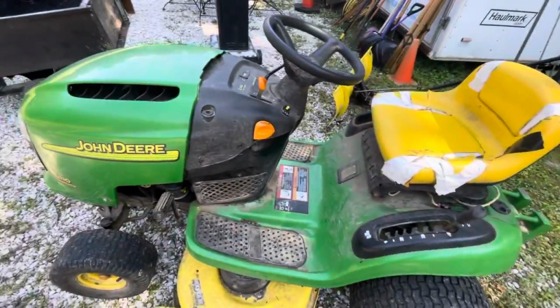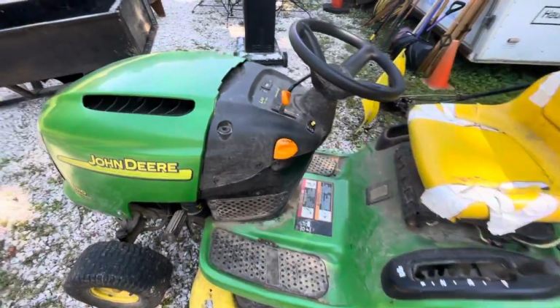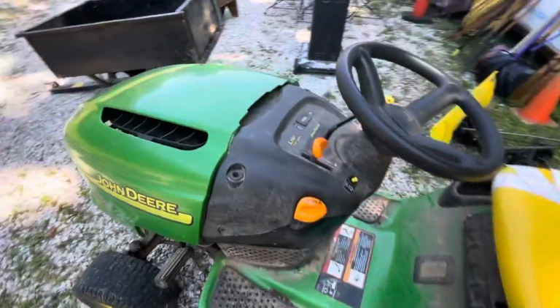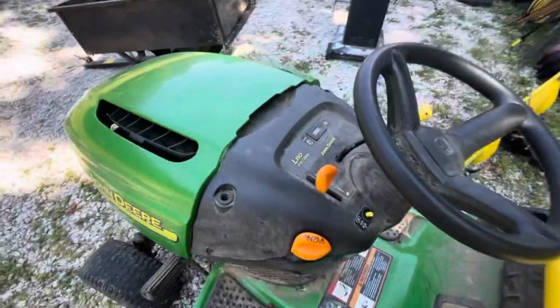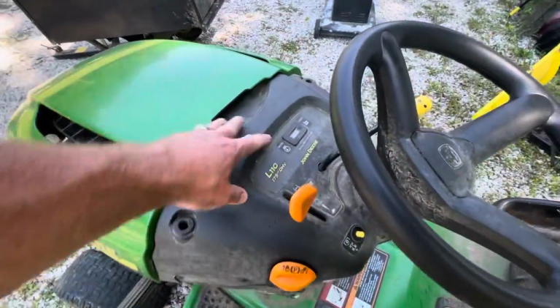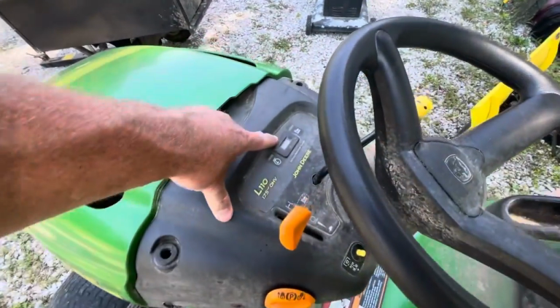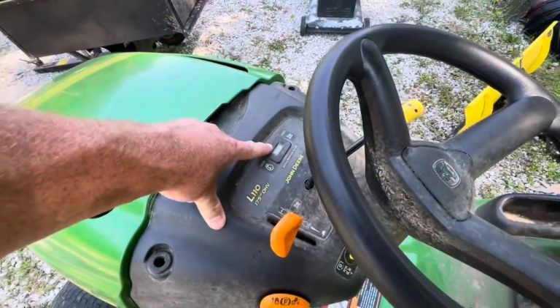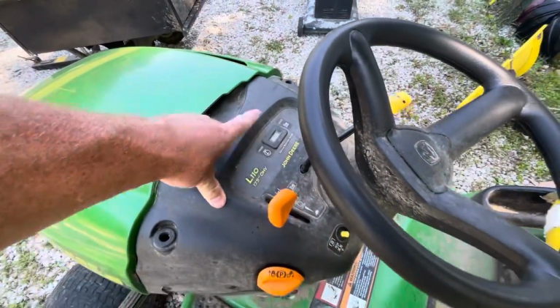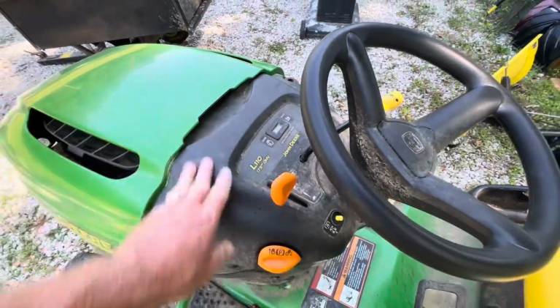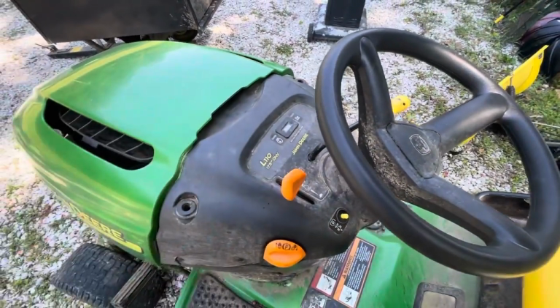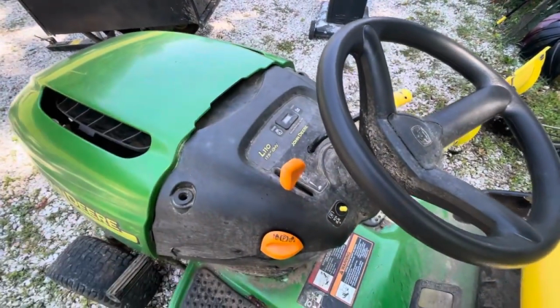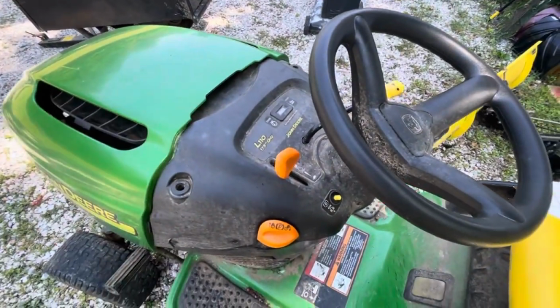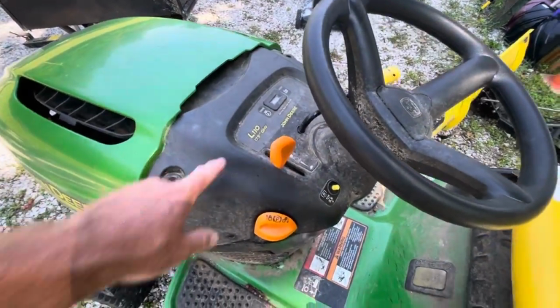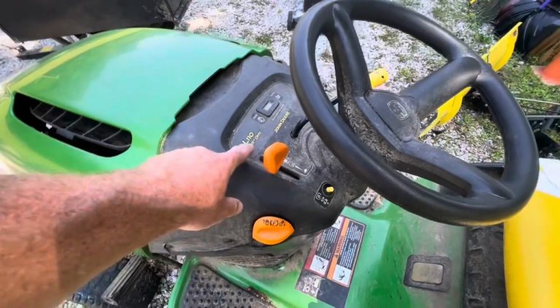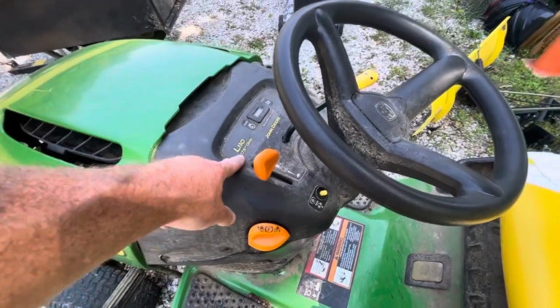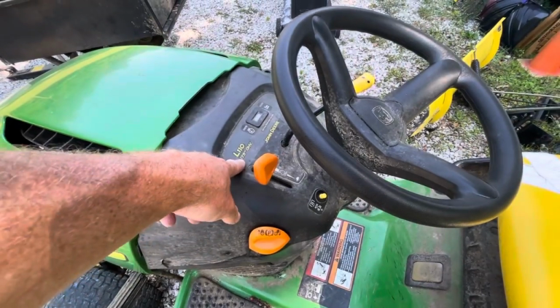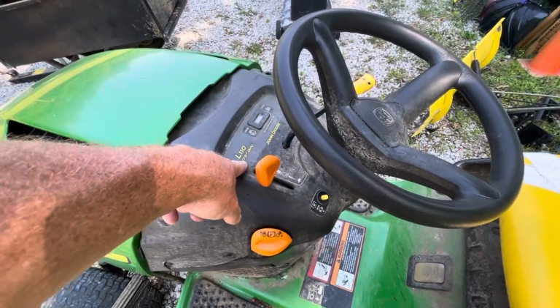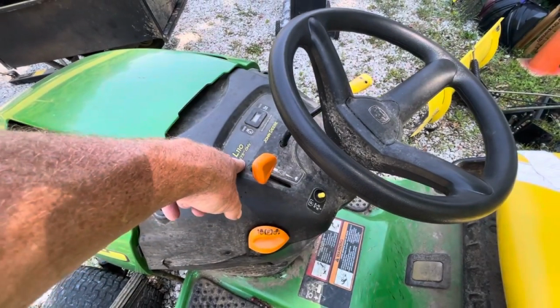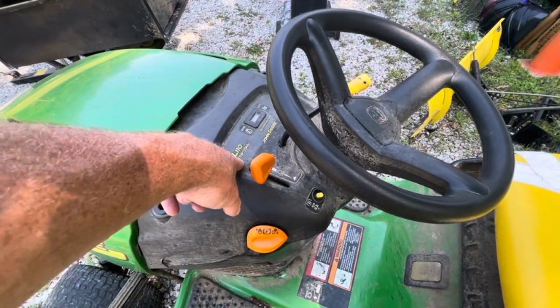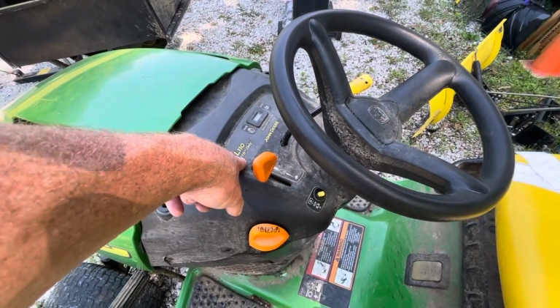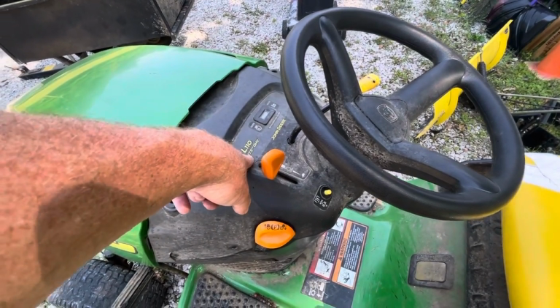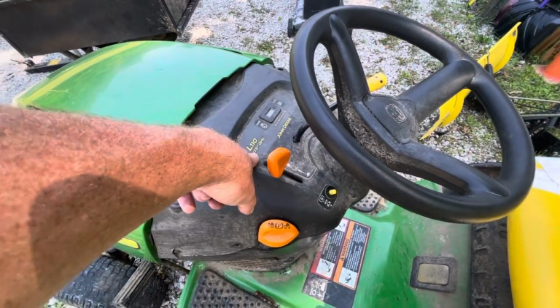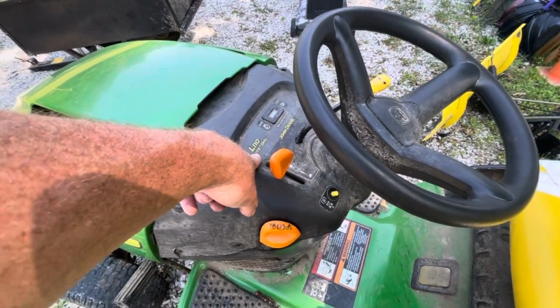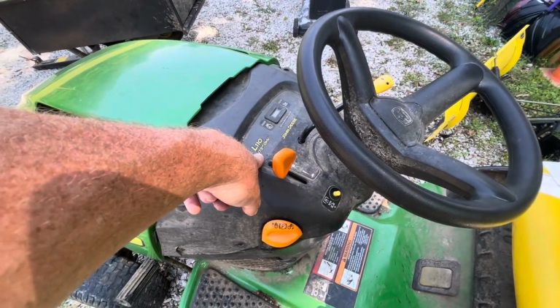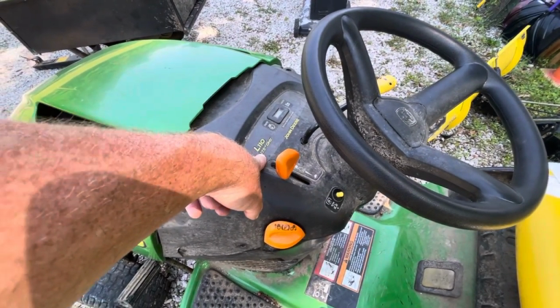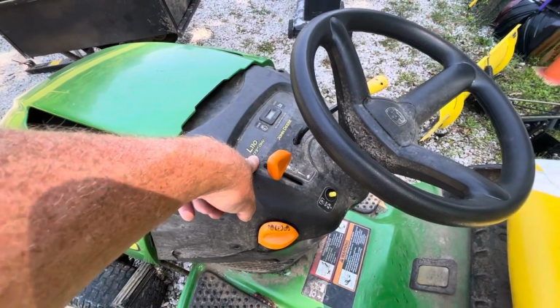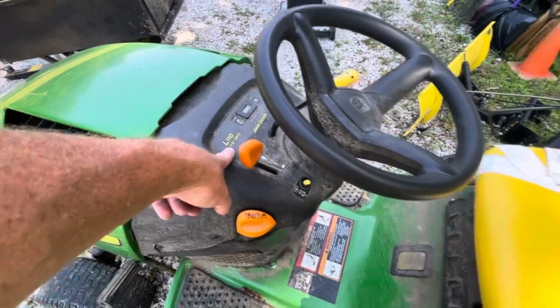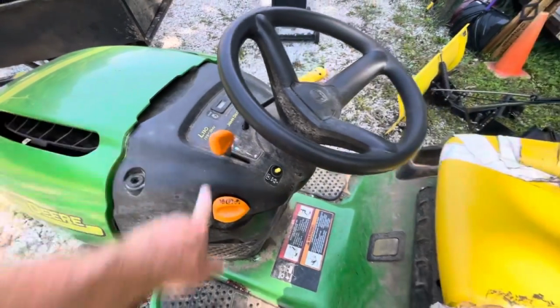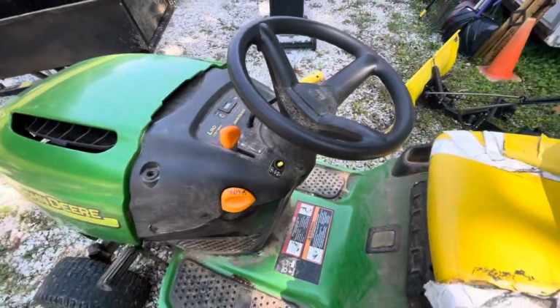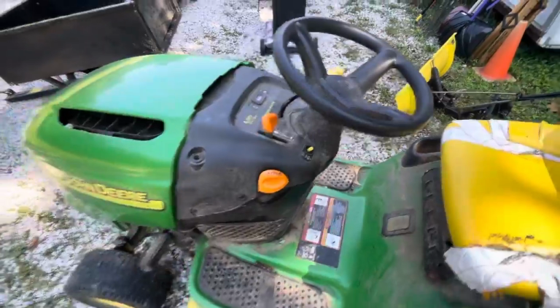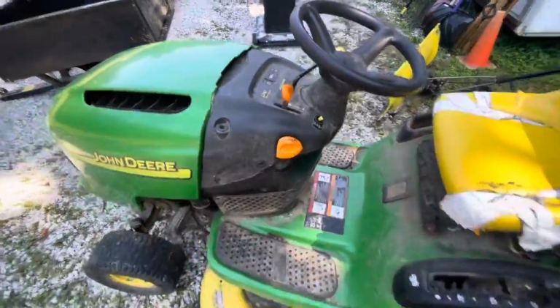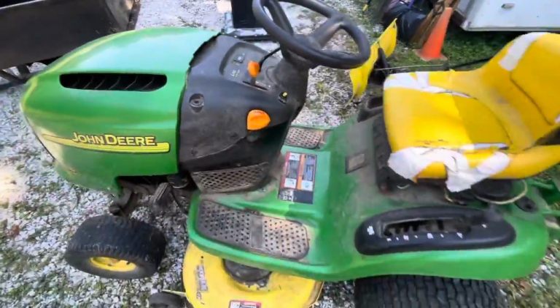This mower has 411 hours on it. It has a Kohler 17.5 horsepower engine in it — runs good.